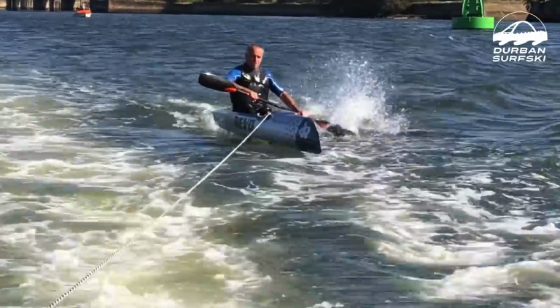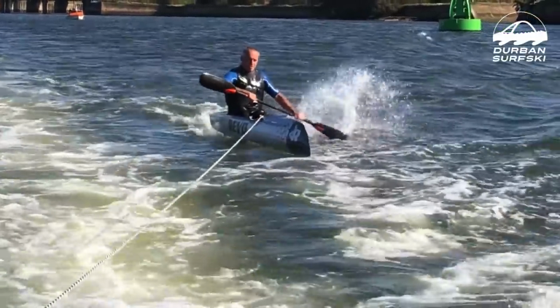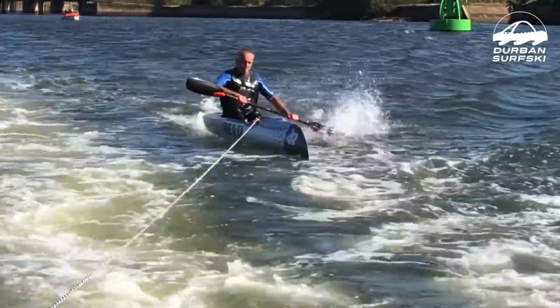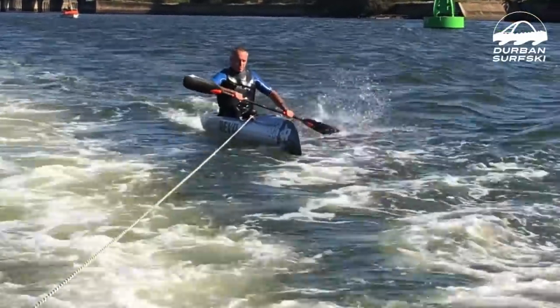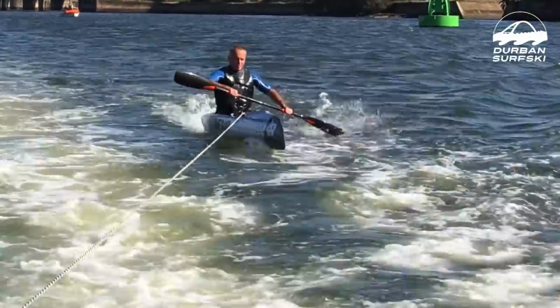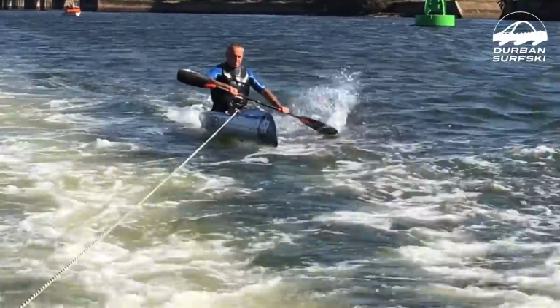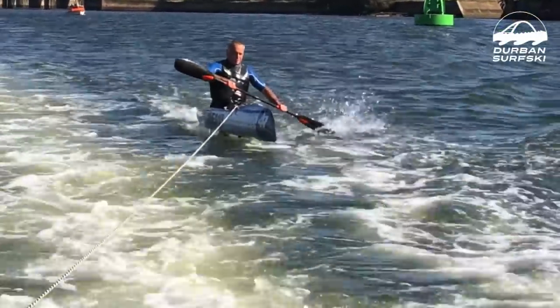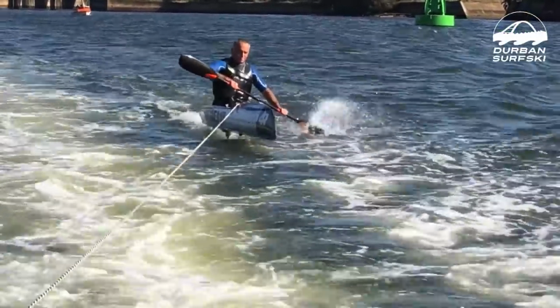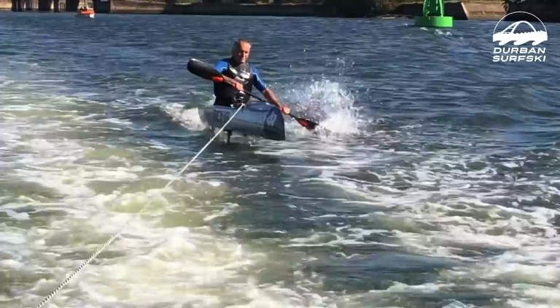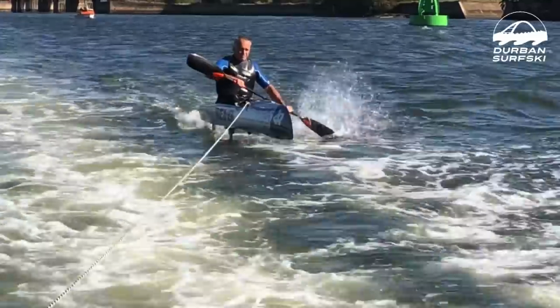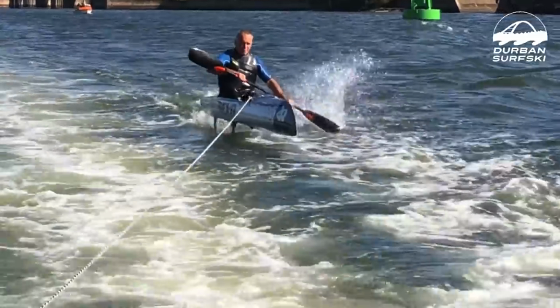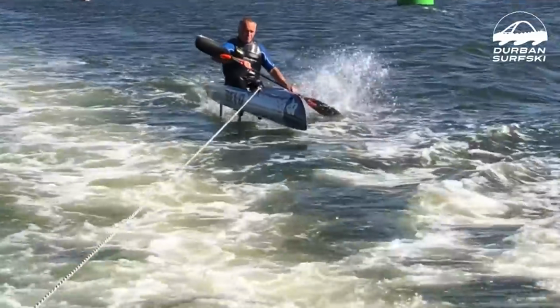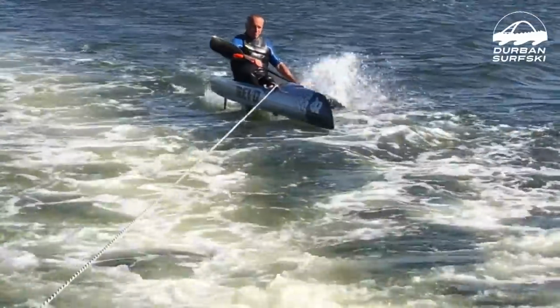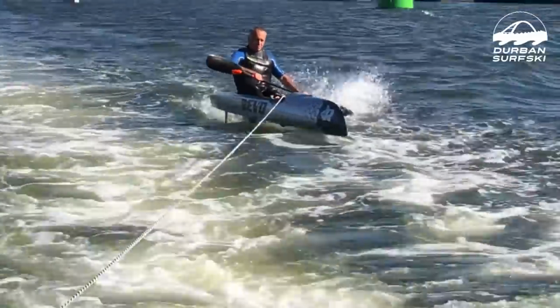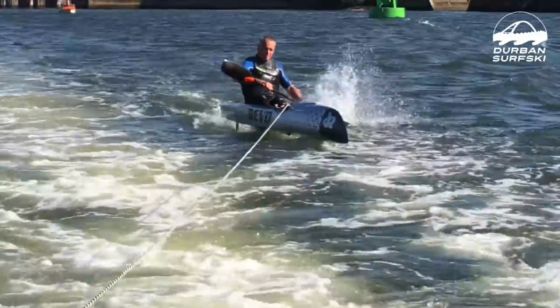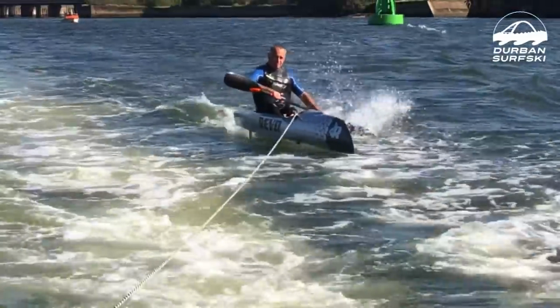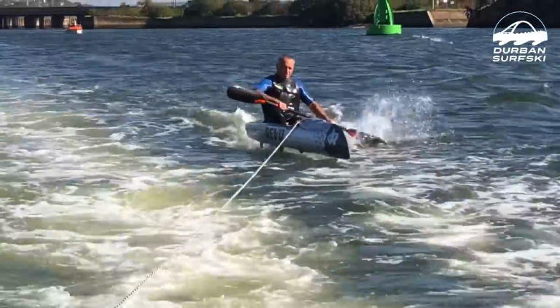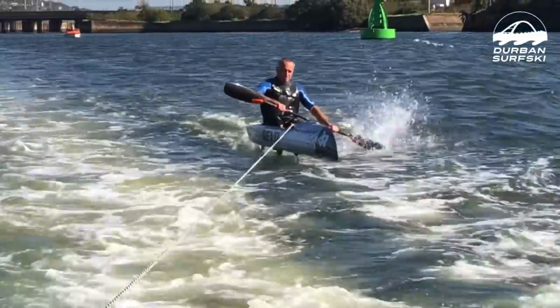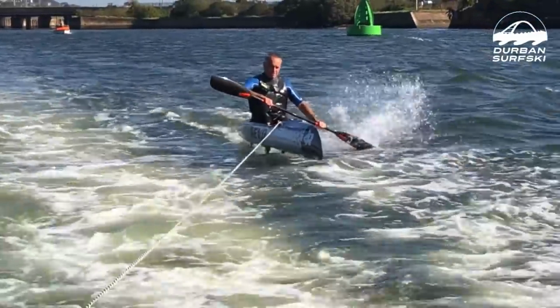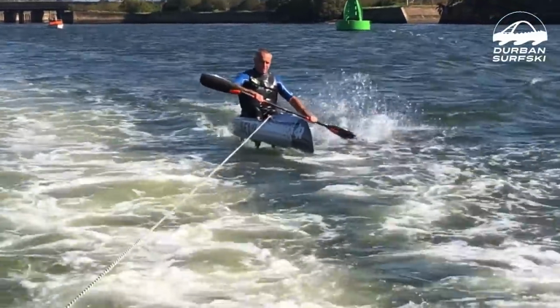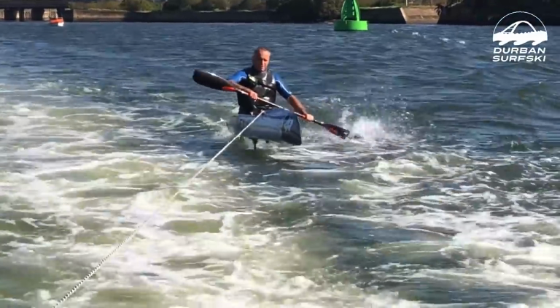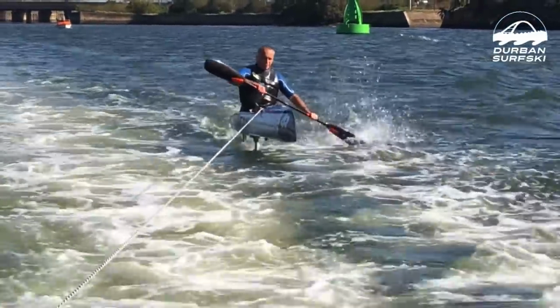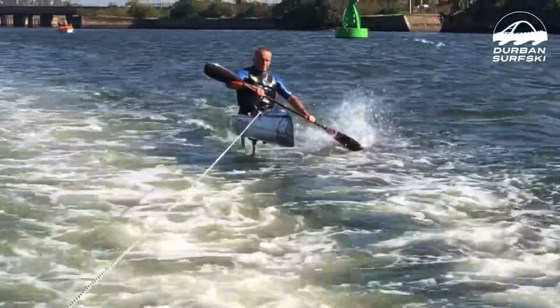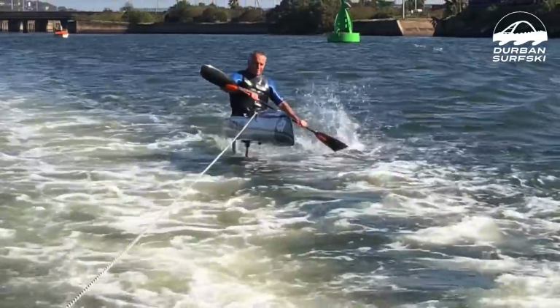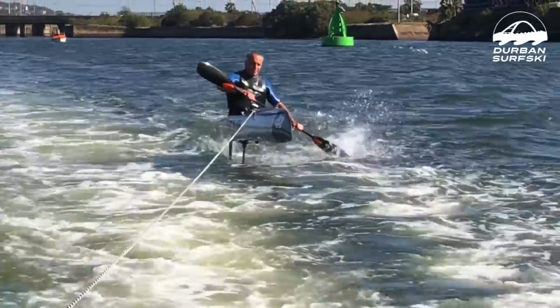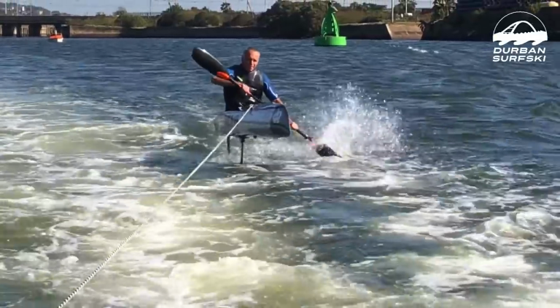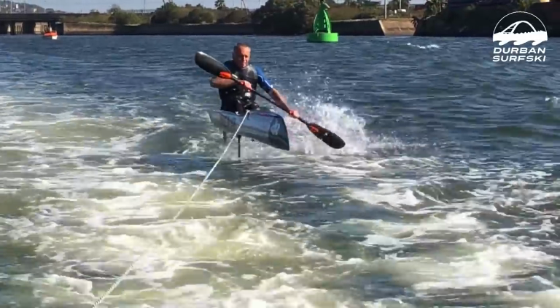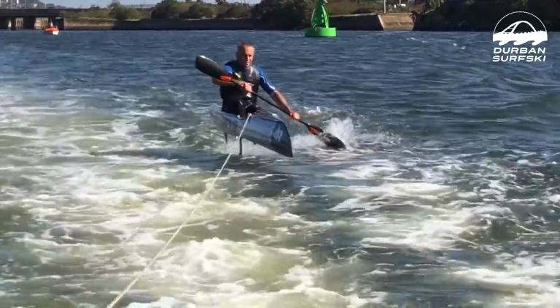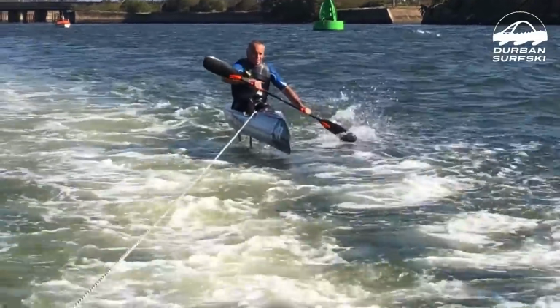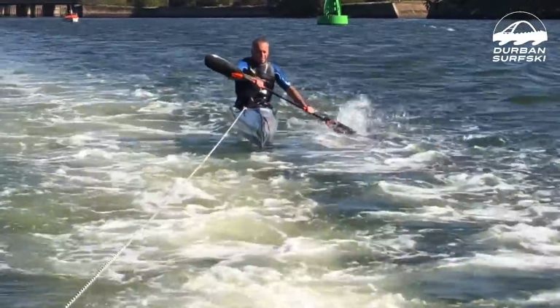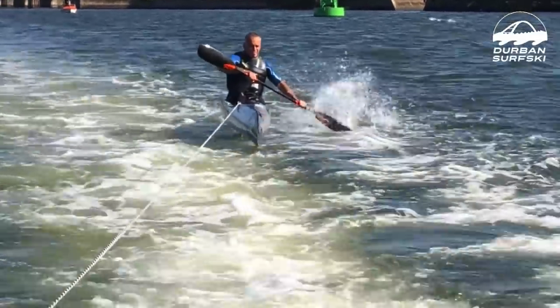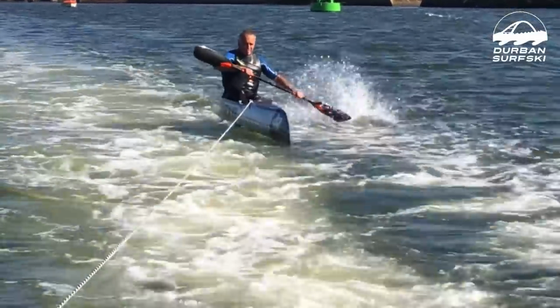It's also pretty windy. Anyone who's tried foiling will know that wind is your nemesis when you're learning. So Neil's doing pretty well here for someone who's never foiled before — an experienced paddler who knows nothing about foiling — but he's looking remarkably stable.